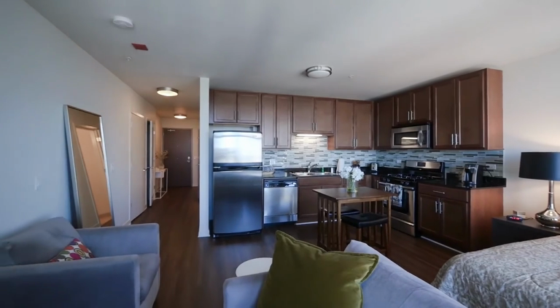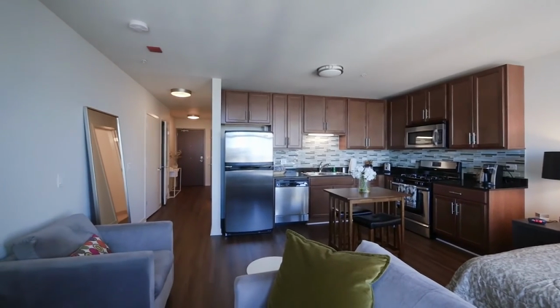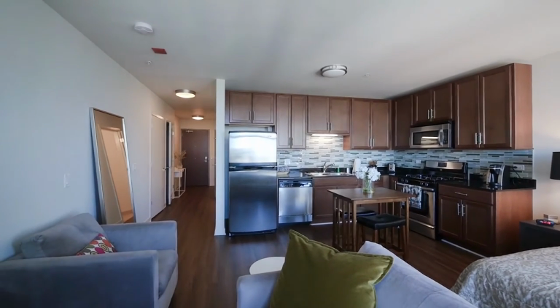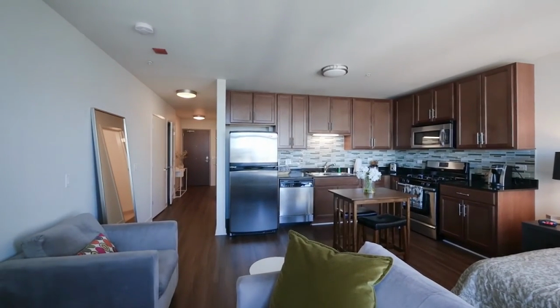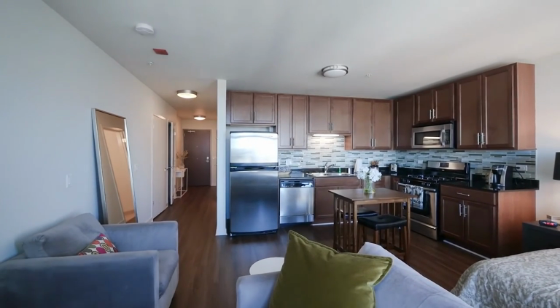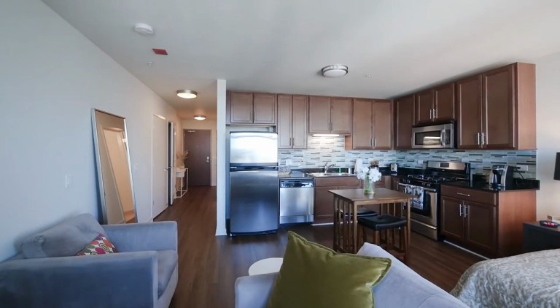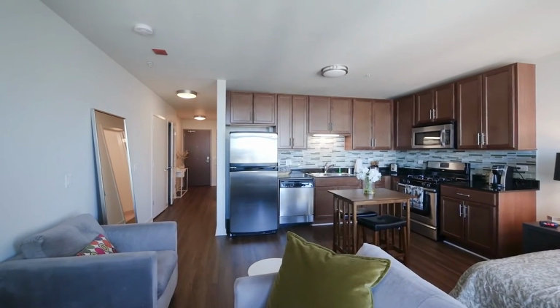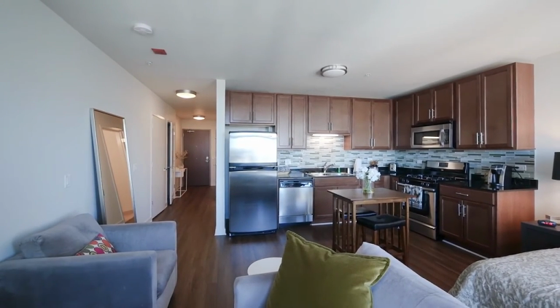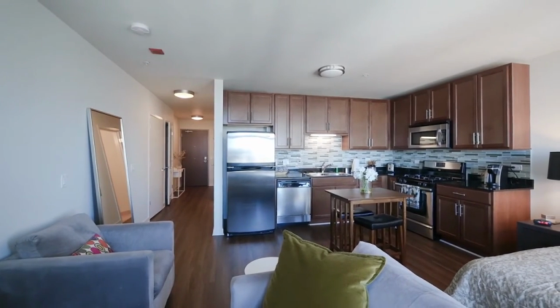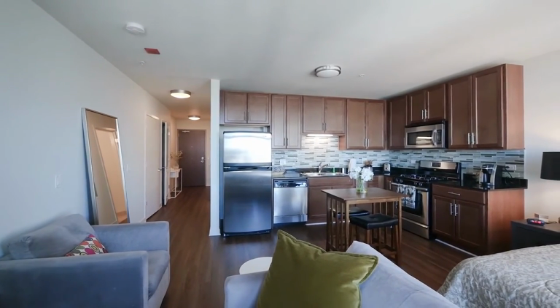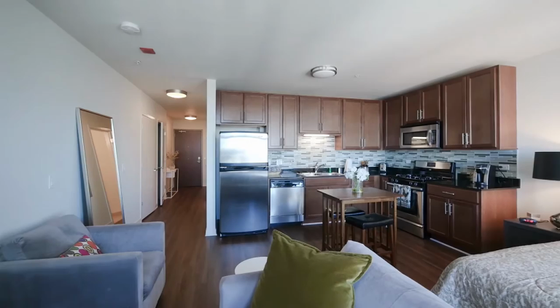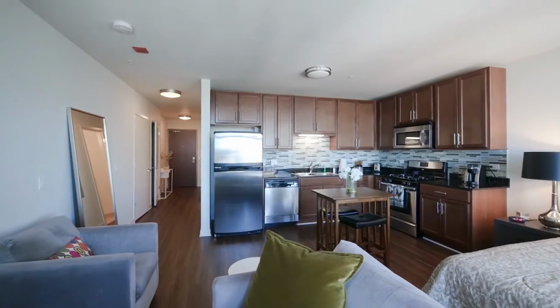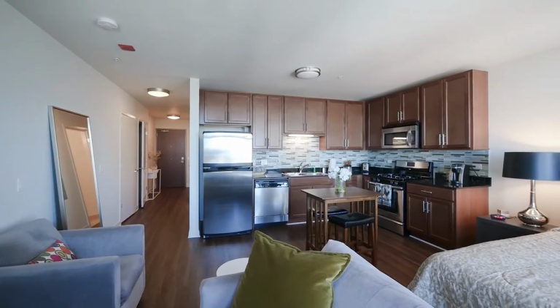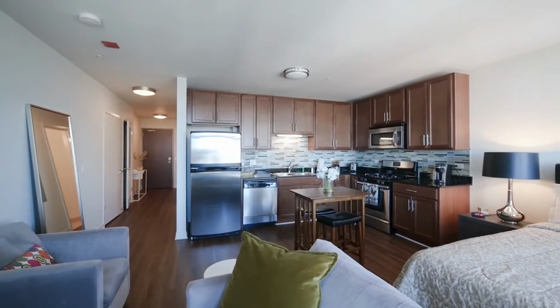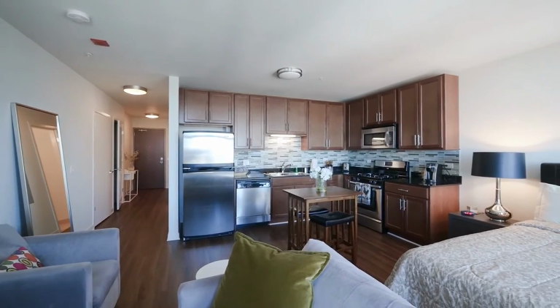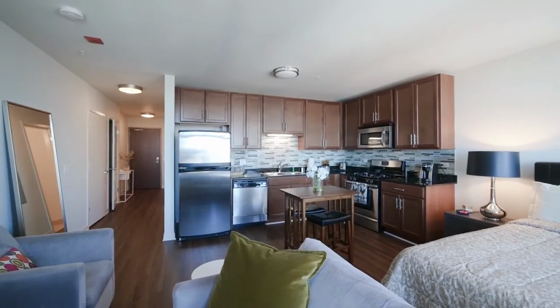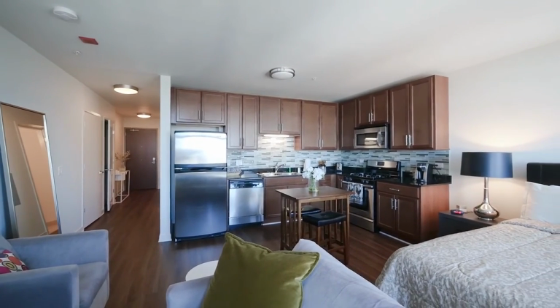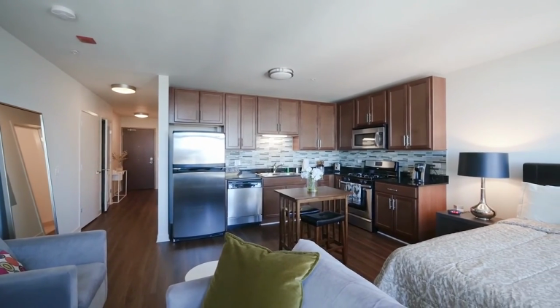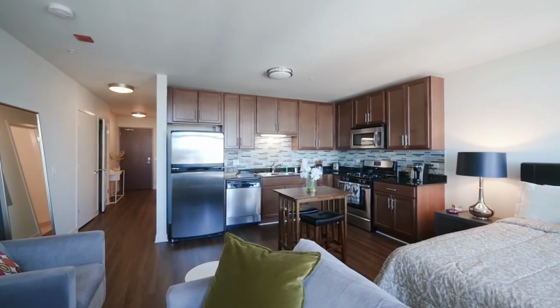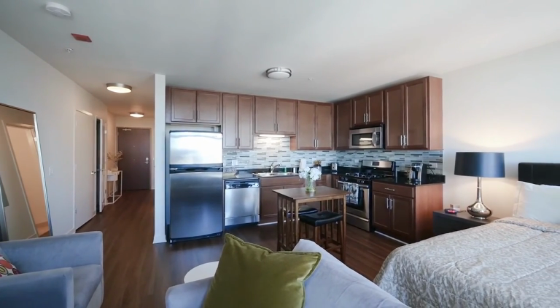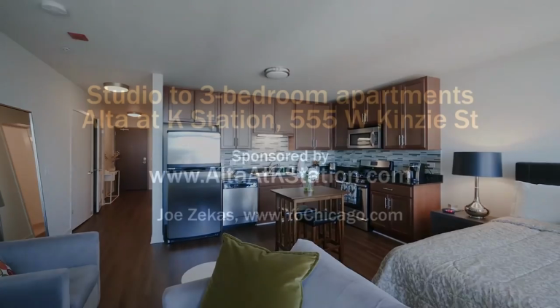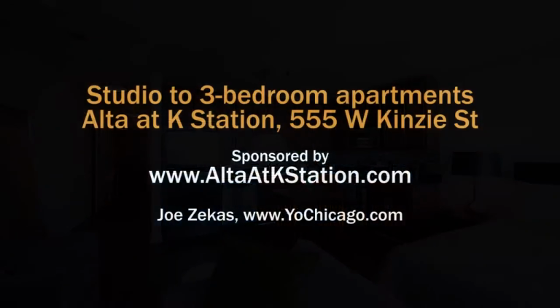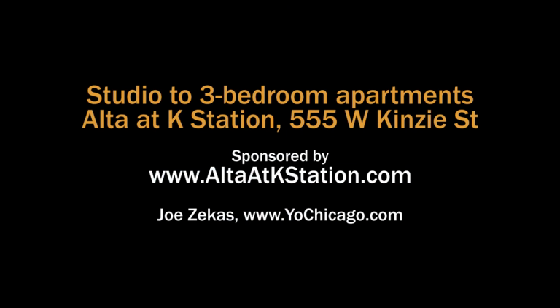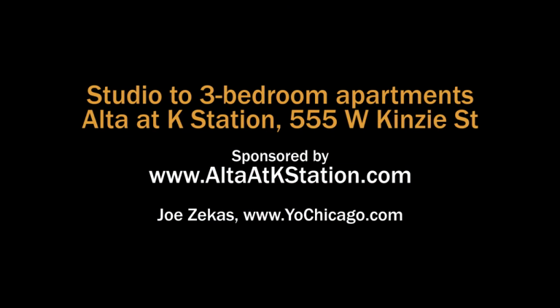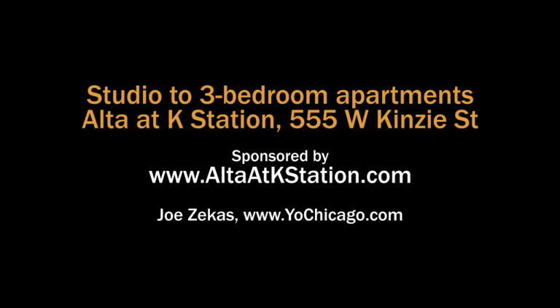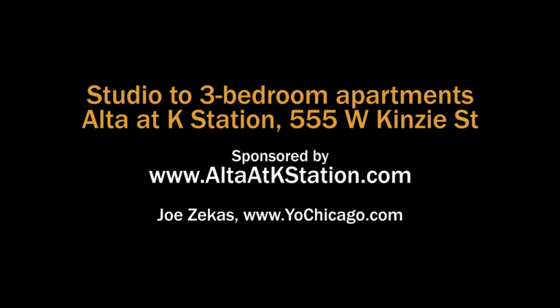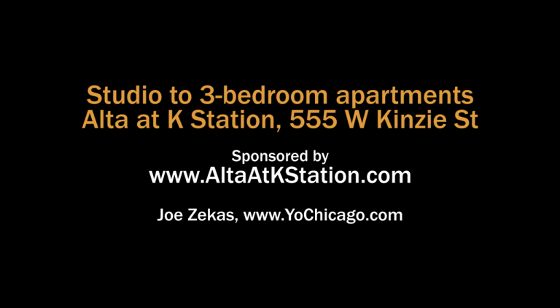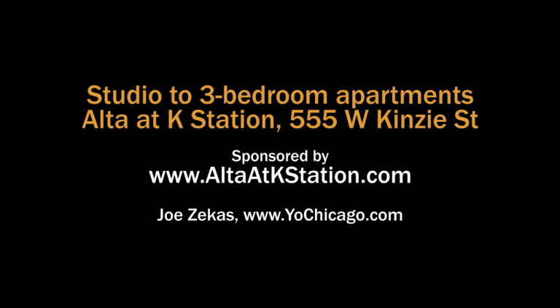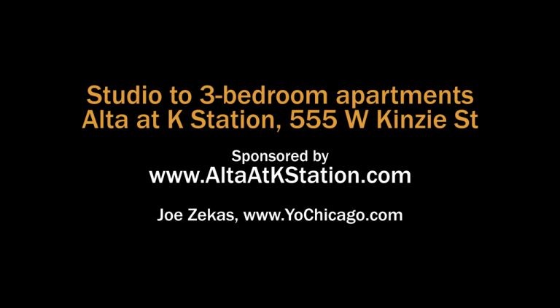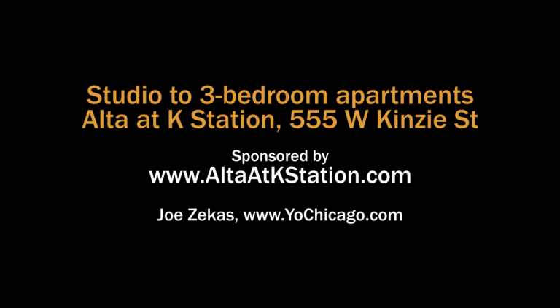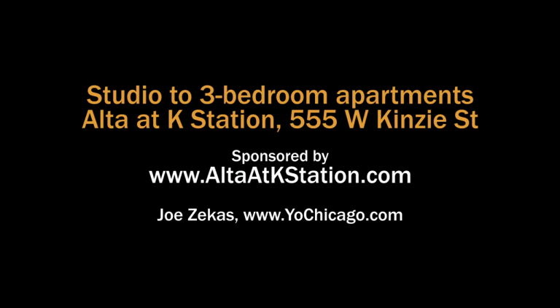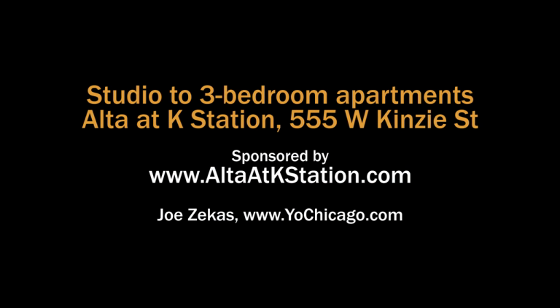Plenty of space for entertaining your guests. We are a full amenity luxury high-rise. Give us a call or send us an email — we look forward to showing you all that we have to offer at Alta at K Station. Head to the building's website to see floor plans and near real-time rent and availability info.